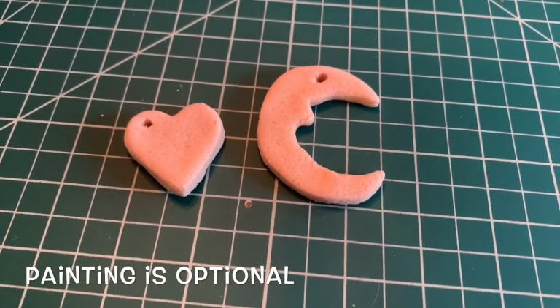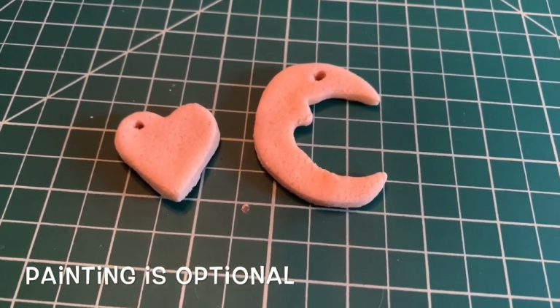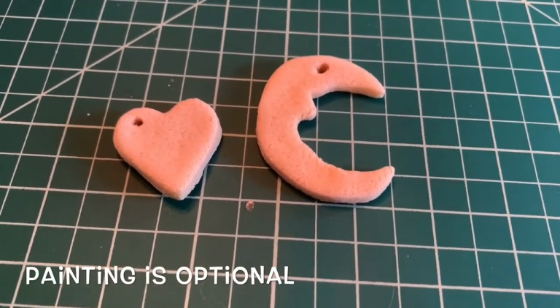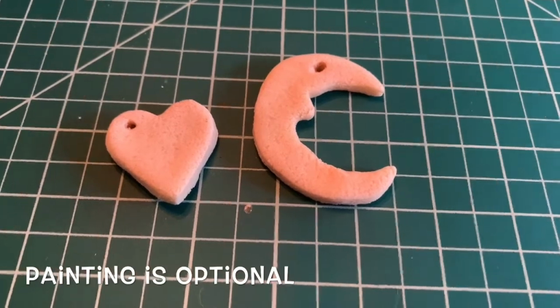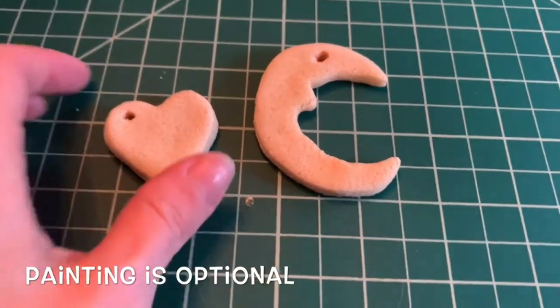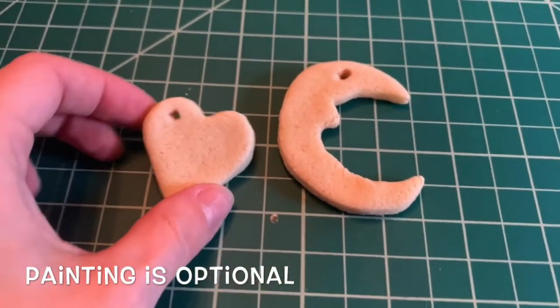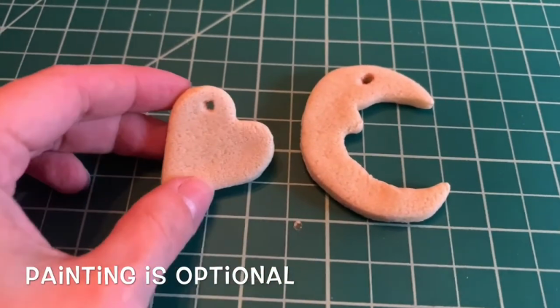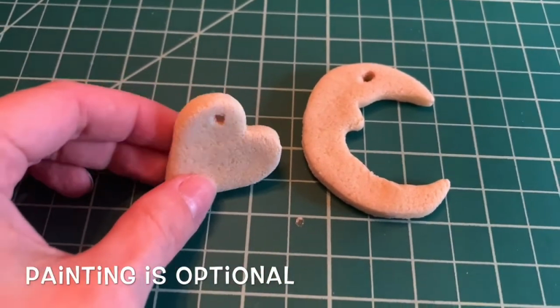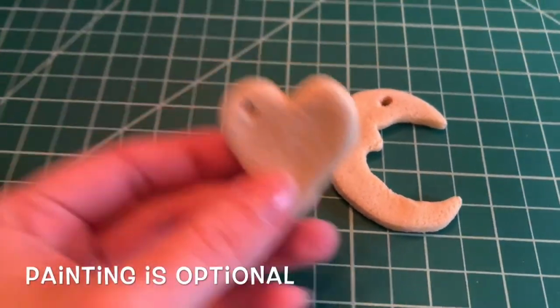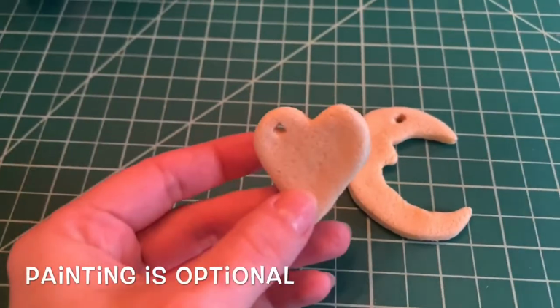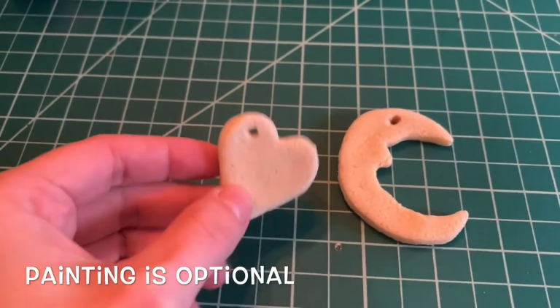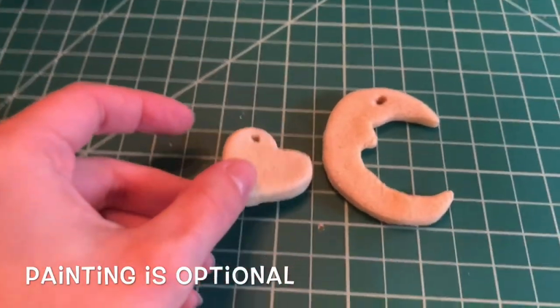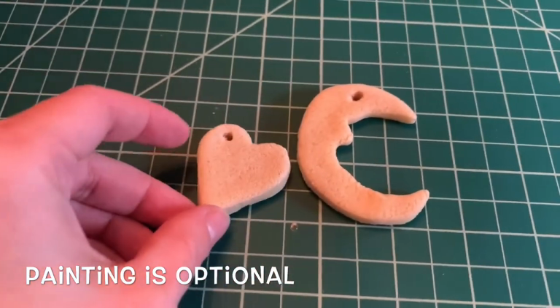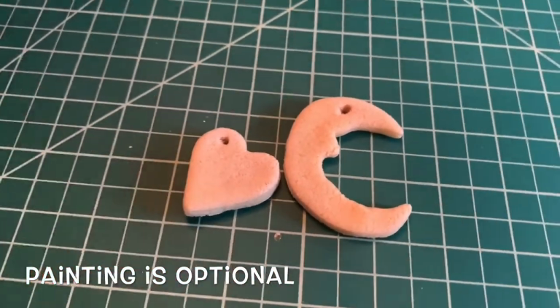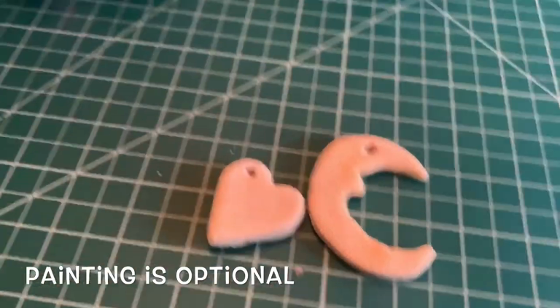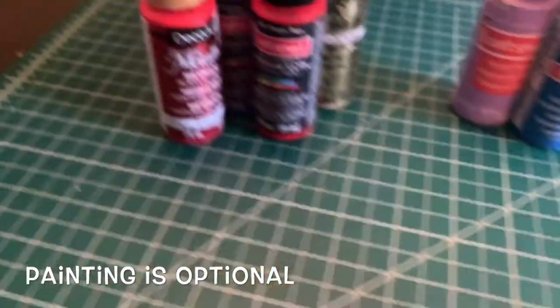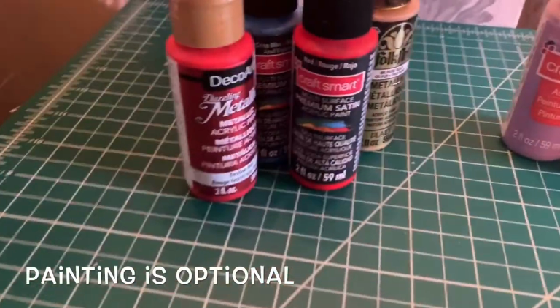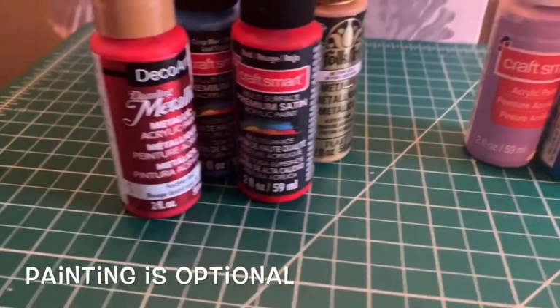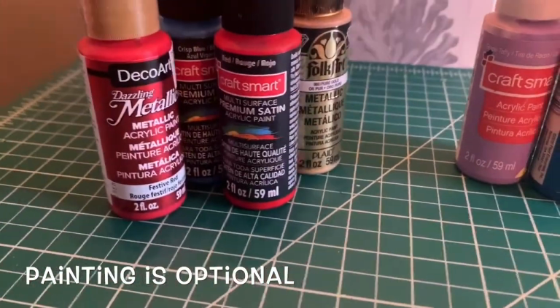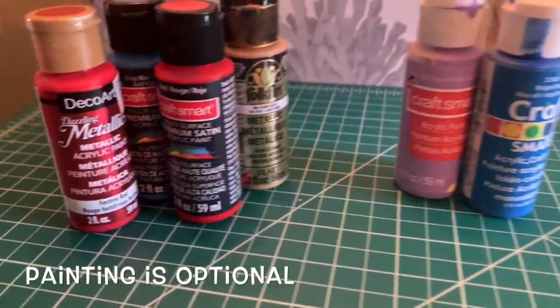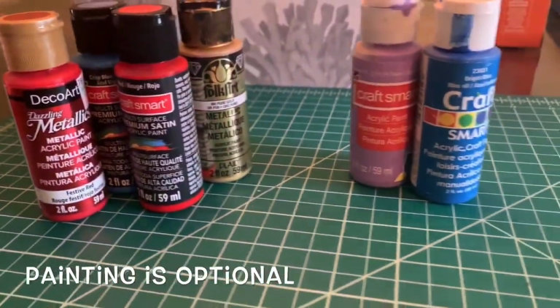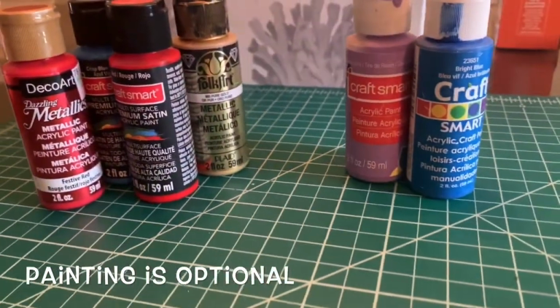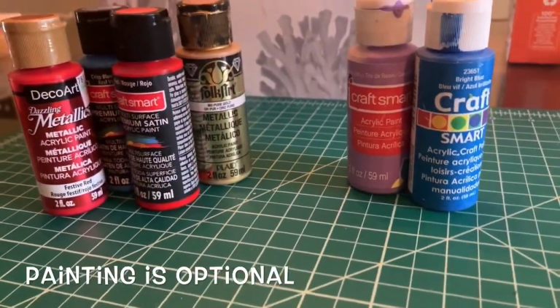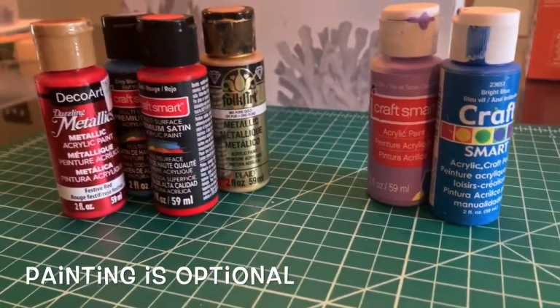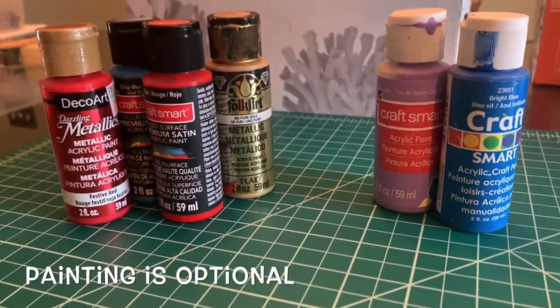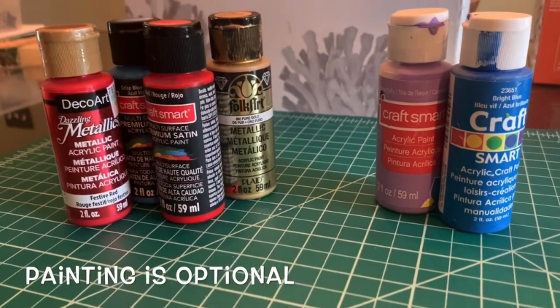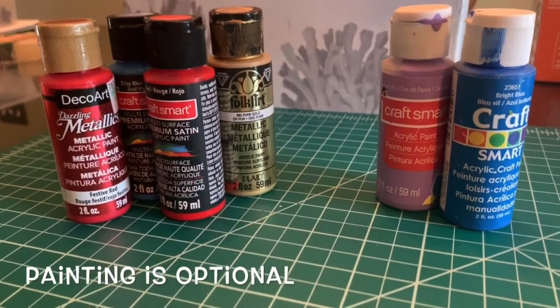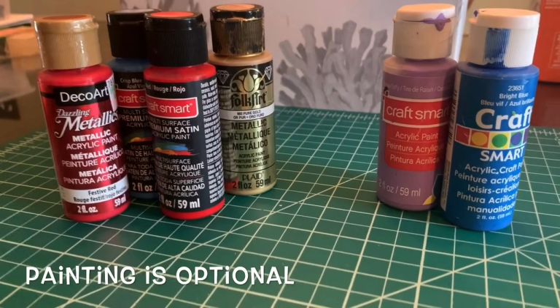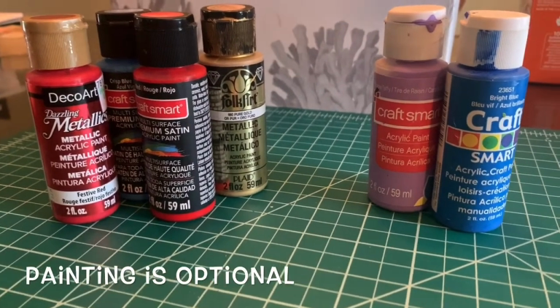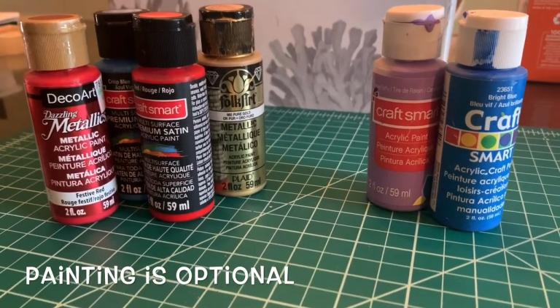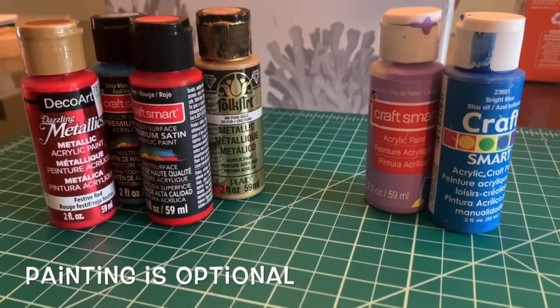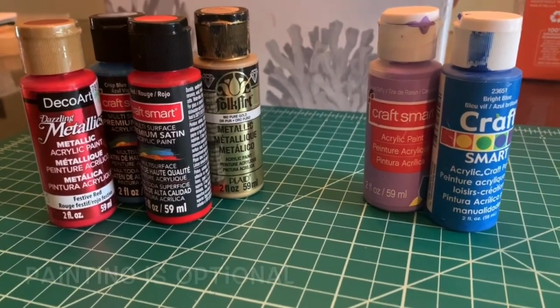Now you have the option to leave them as they are and string them up — this could be a necklace or an ornament — or you can paint them. You can paint them with acrylic paint, the same kind you would get at Michael's. You could try watercolor, or you could even try a marker.